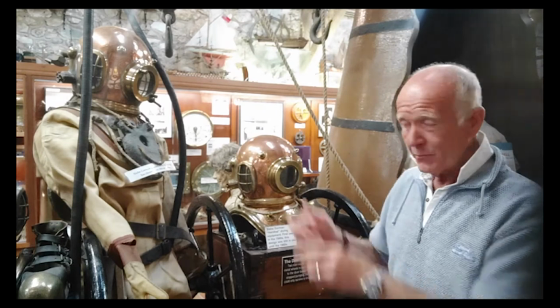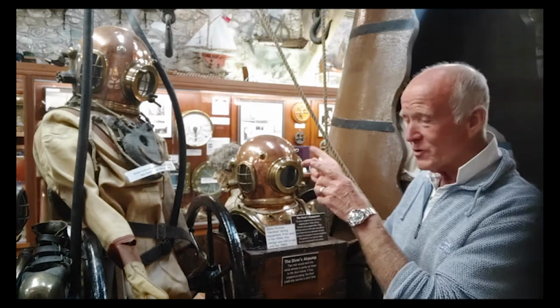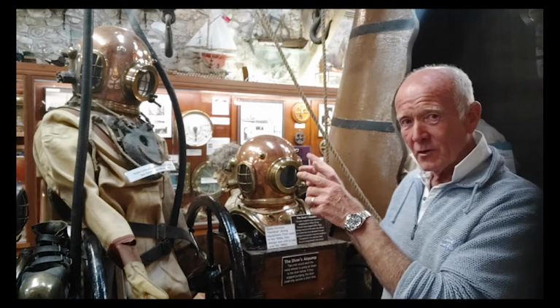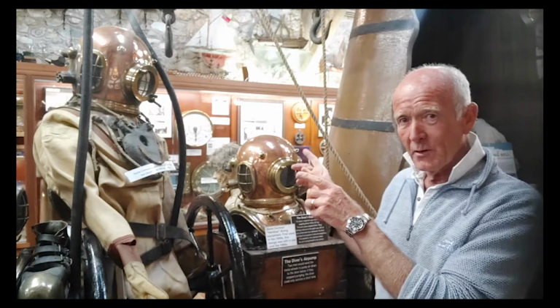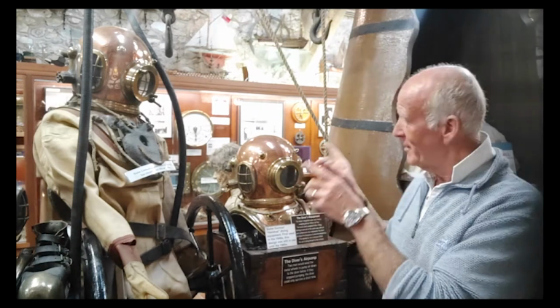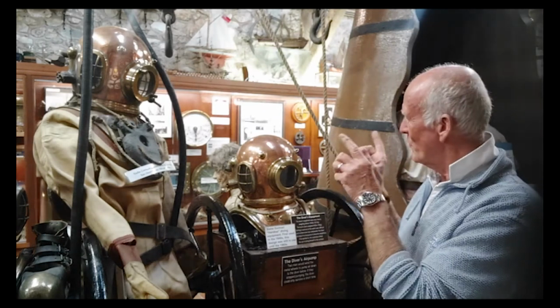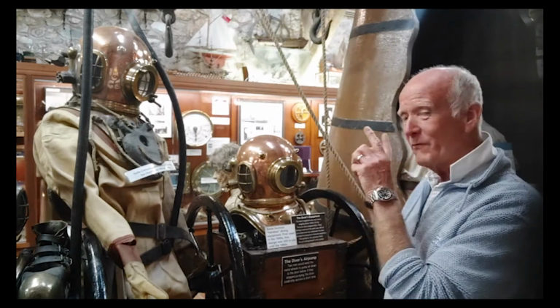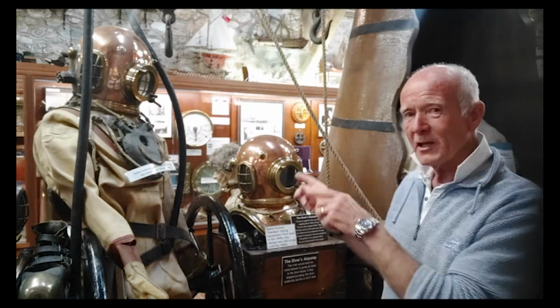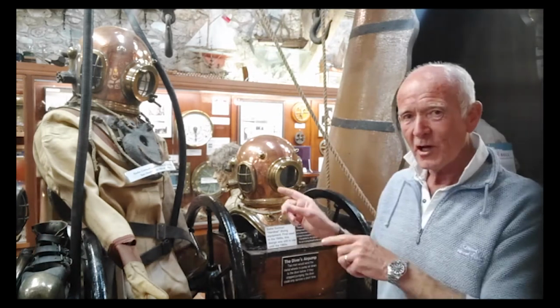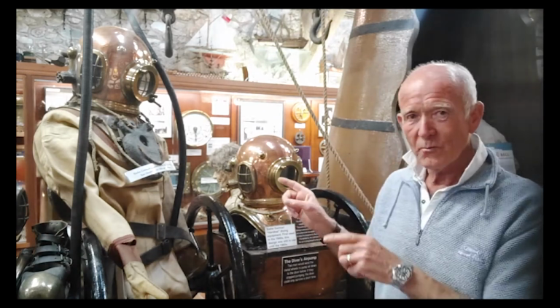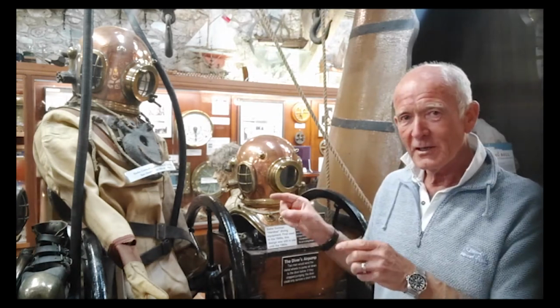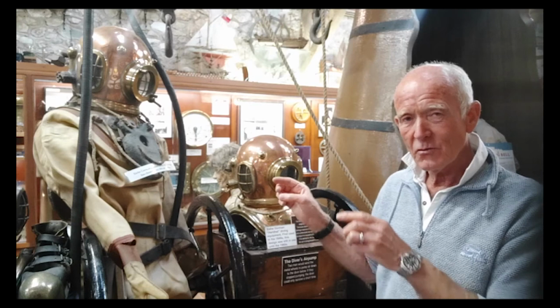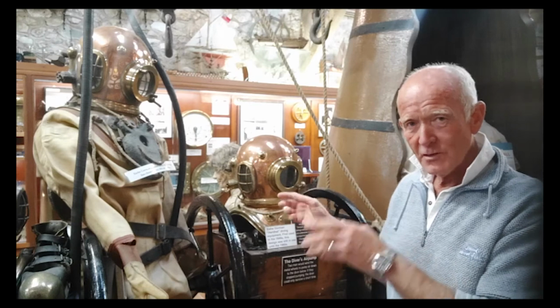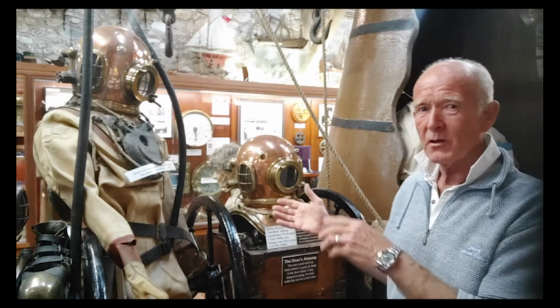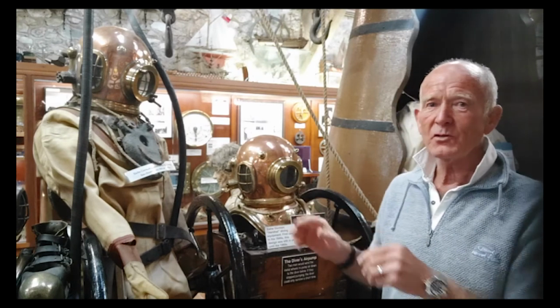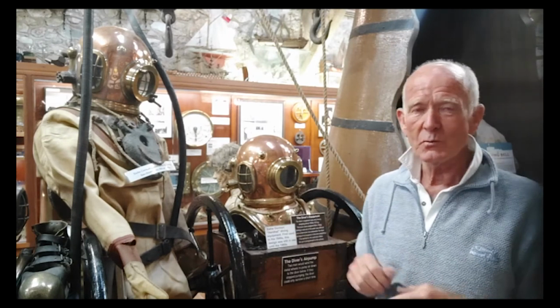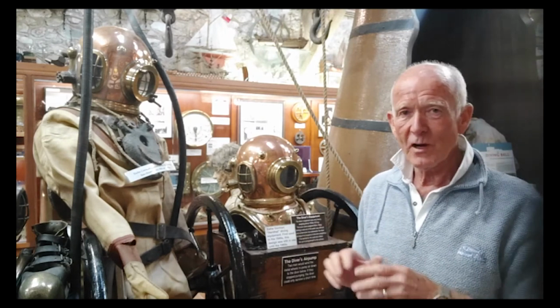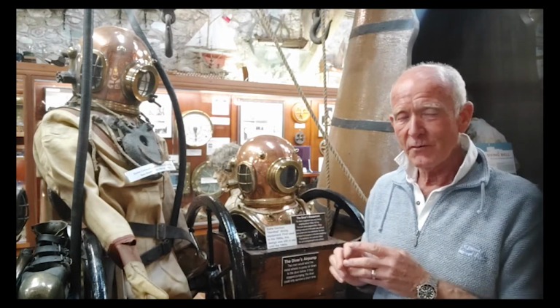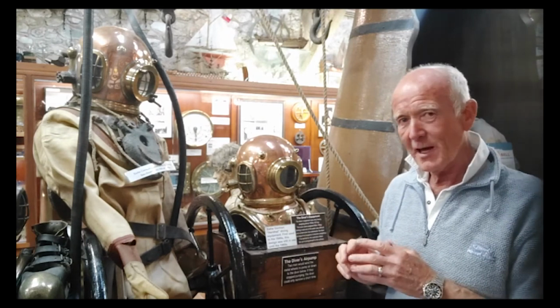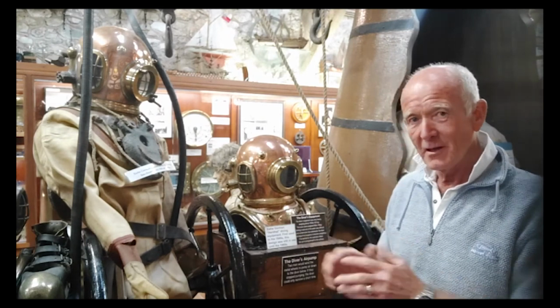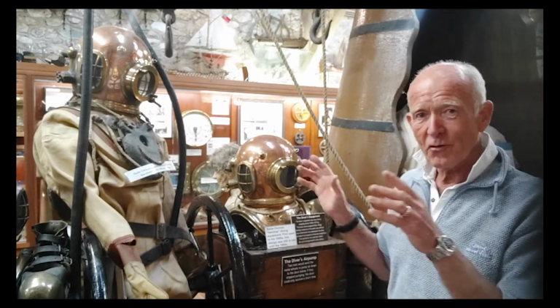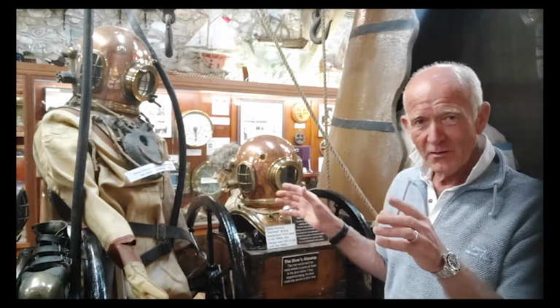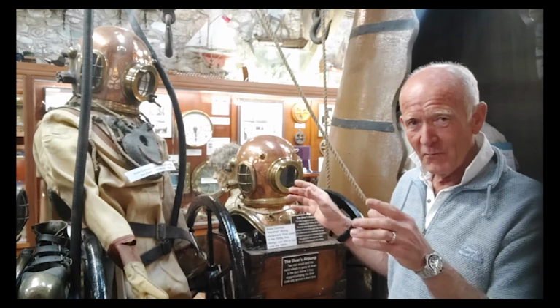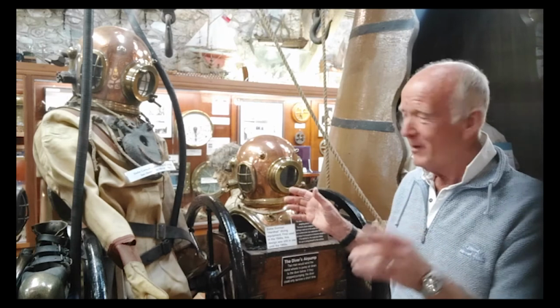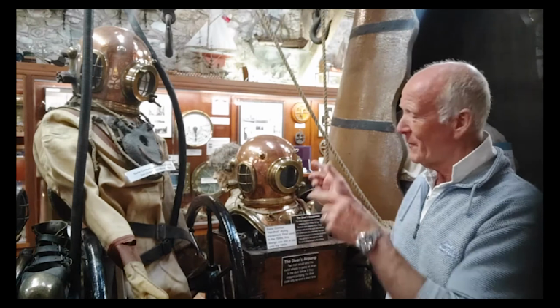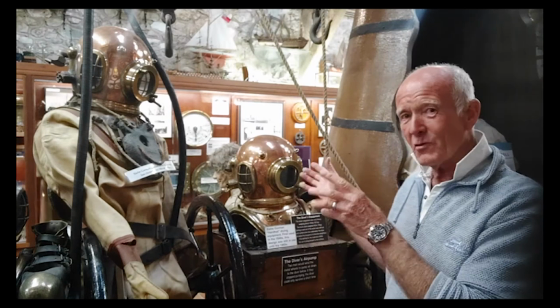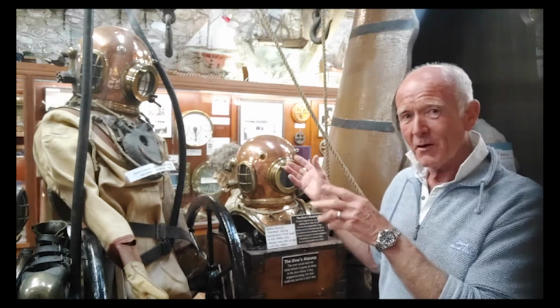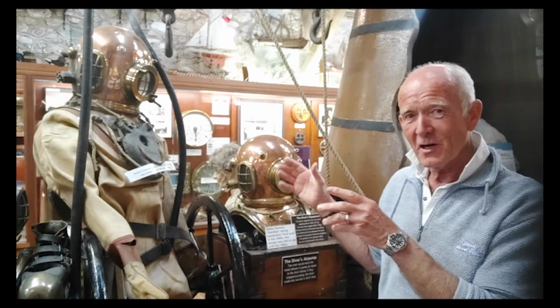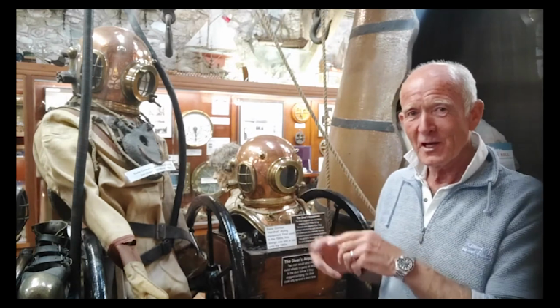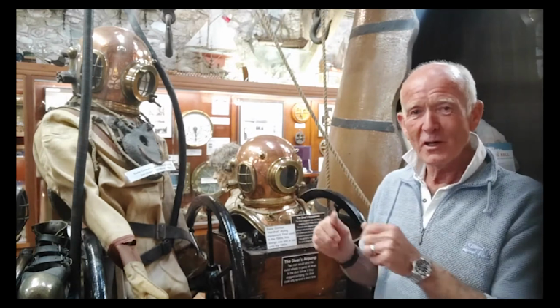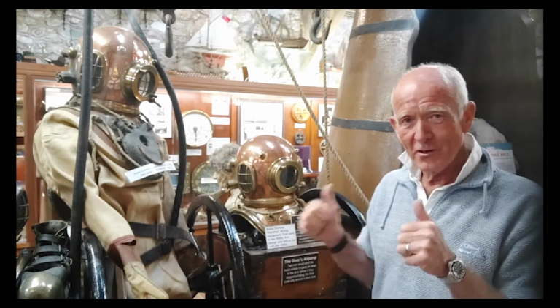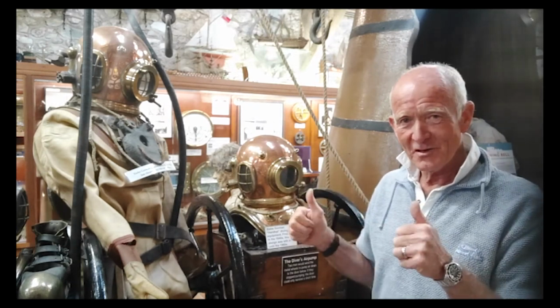This diving equipment remained virtually unchanged from the early 1800s right up to the 1960s, when it was gradually phased out. It's great fun to dive with — I've used it quite a few times and it's really brilliant stuff.